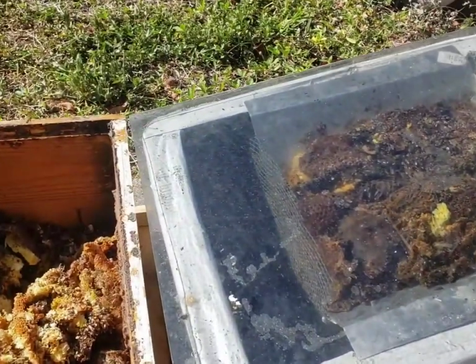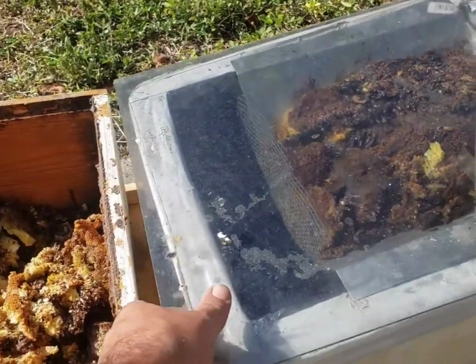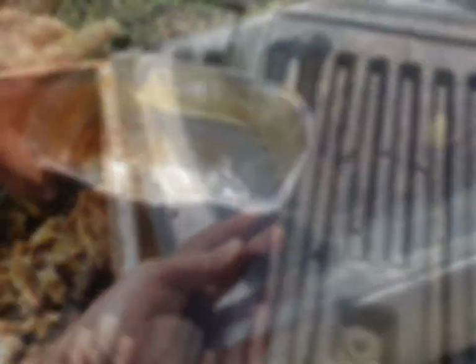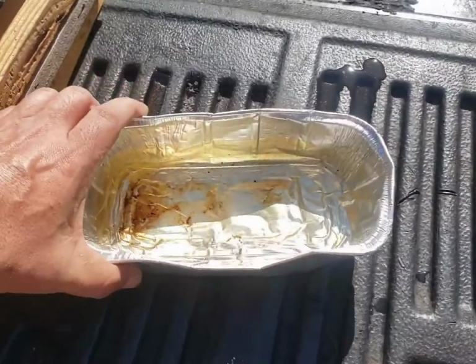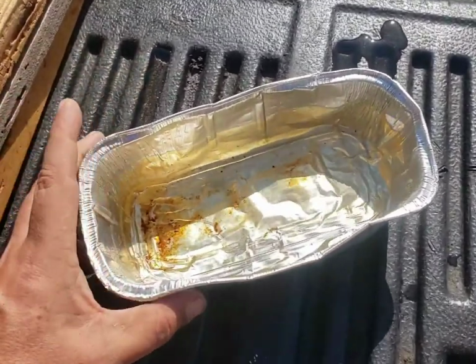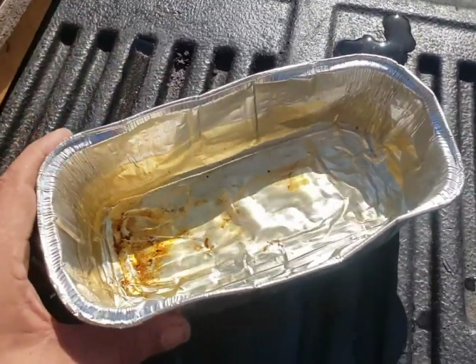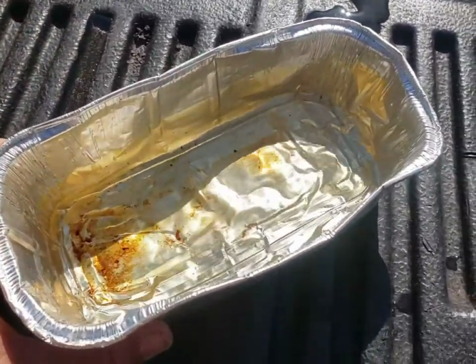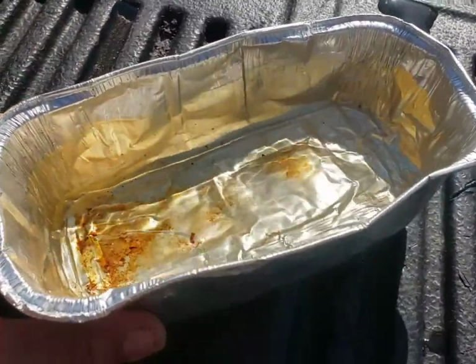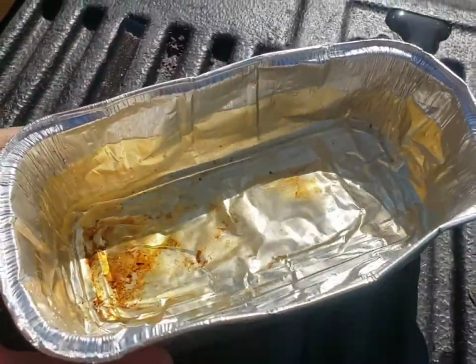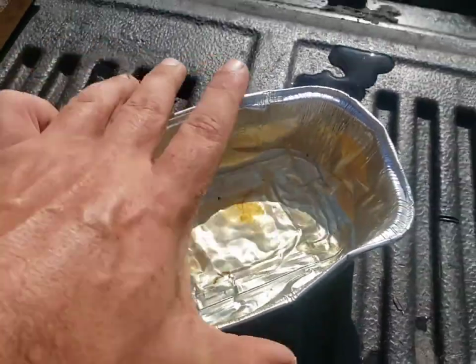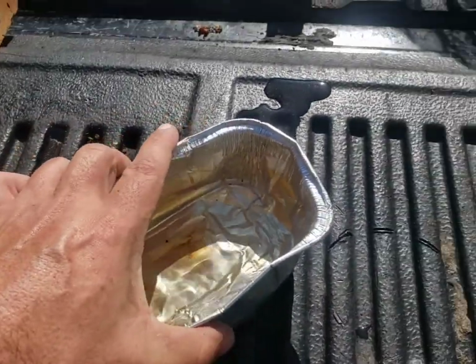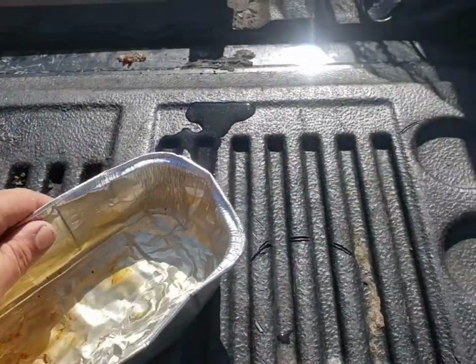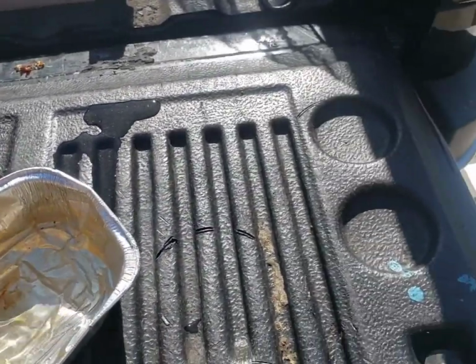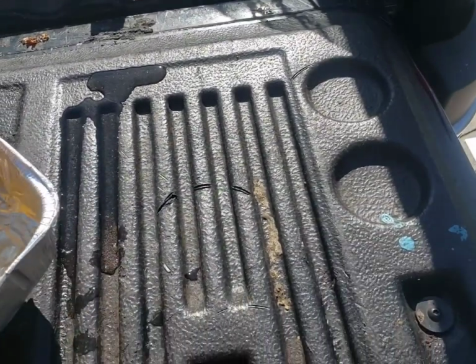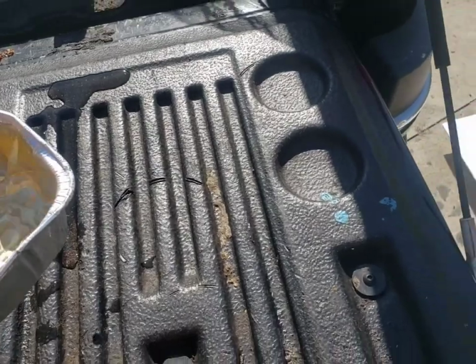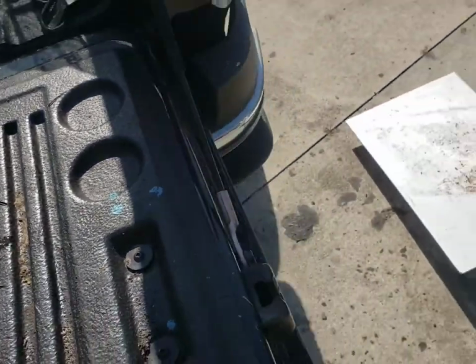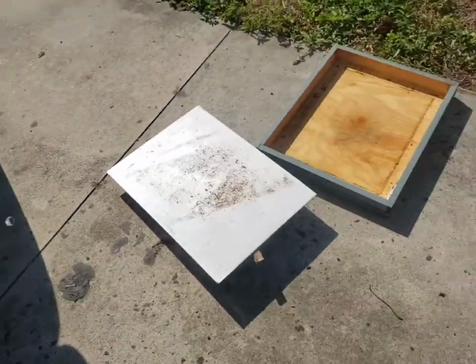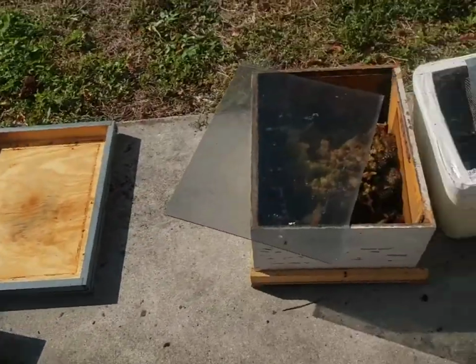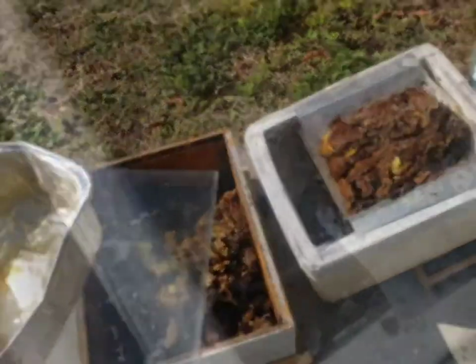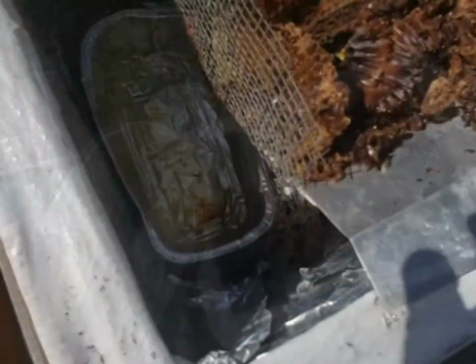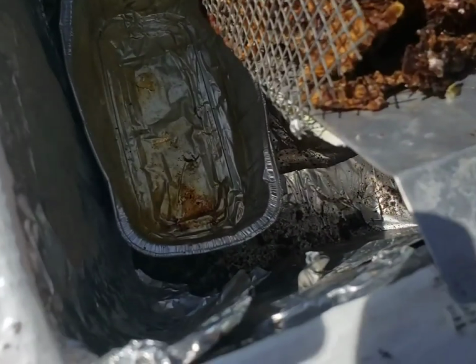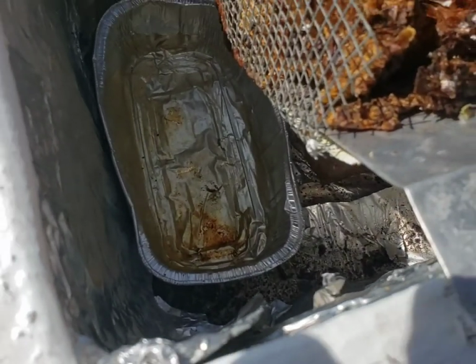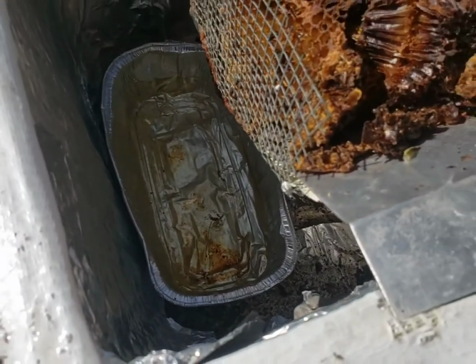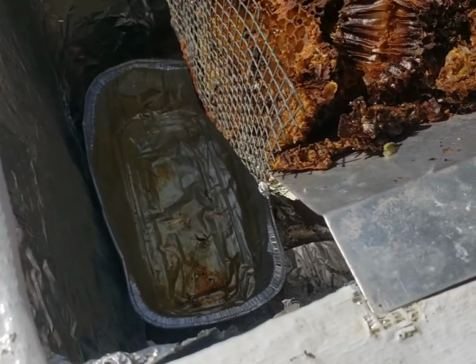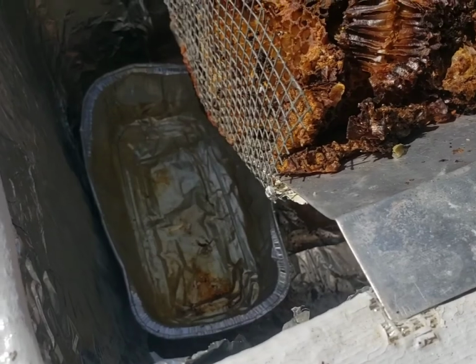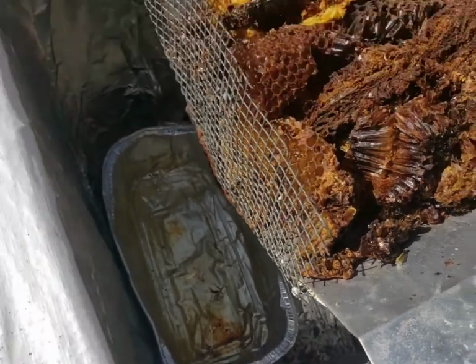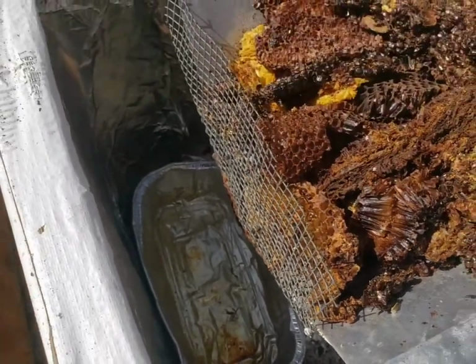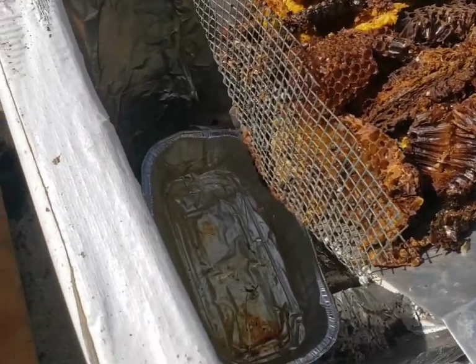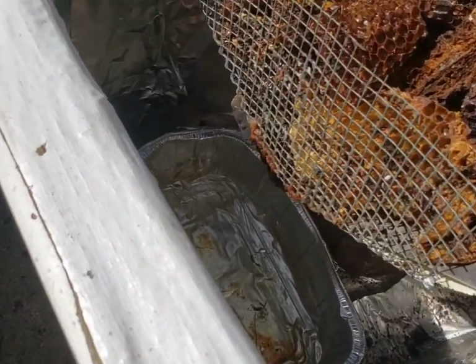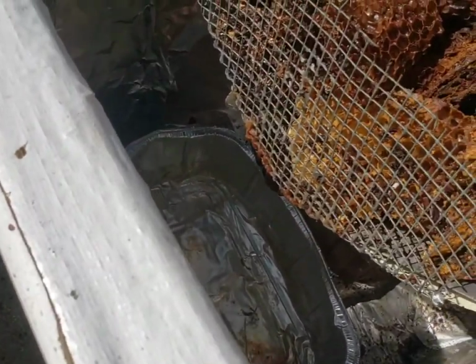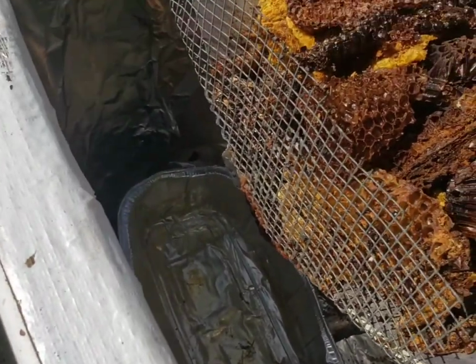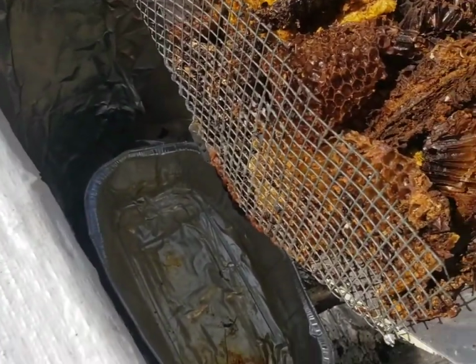I forgot to add my bread pan. Here's a bread pan — I just filled it with some water. That water is going to evaporate, and that's fine. It doesn't have to be perfect. We got our water pan in there, right below where the wax is going to come out.